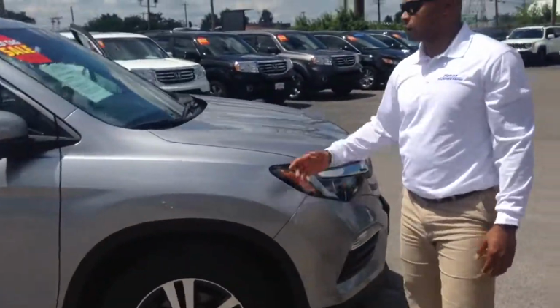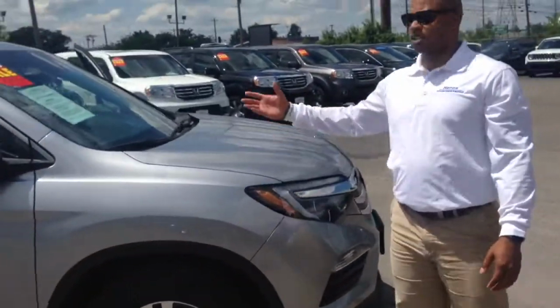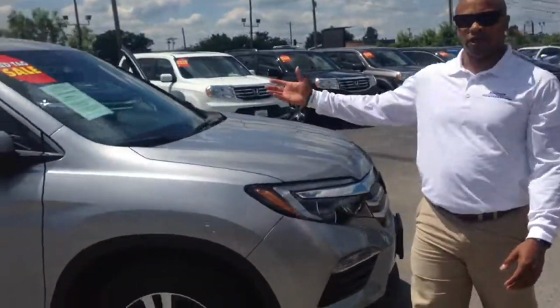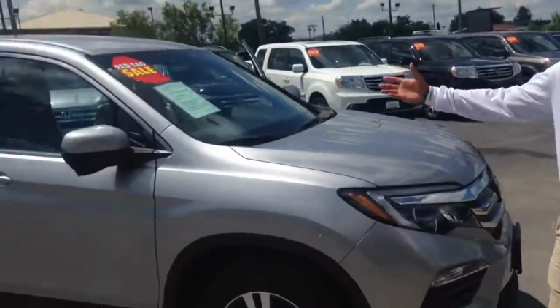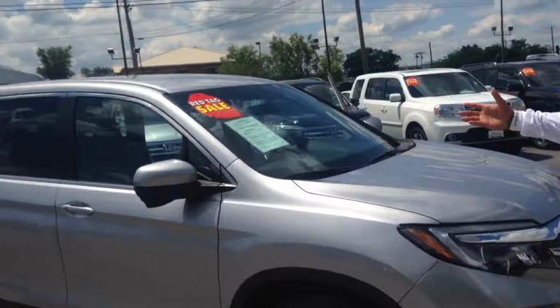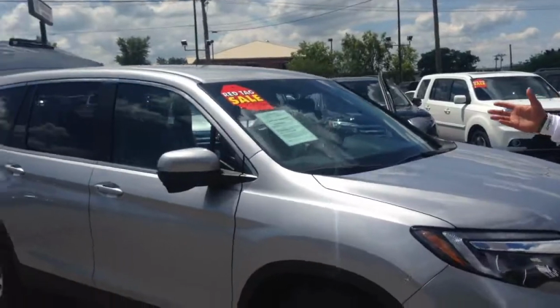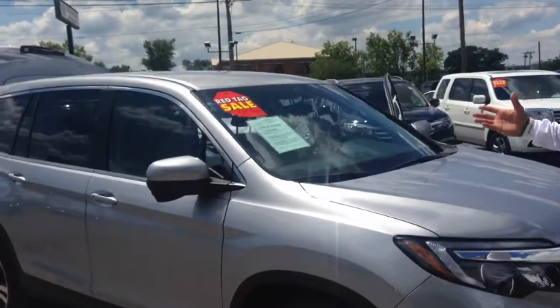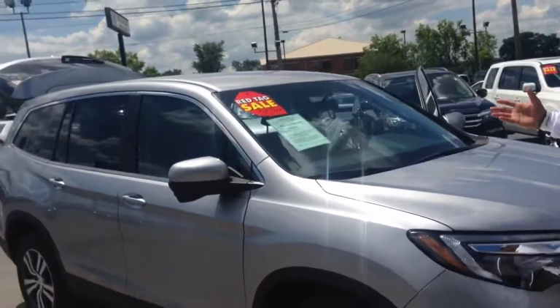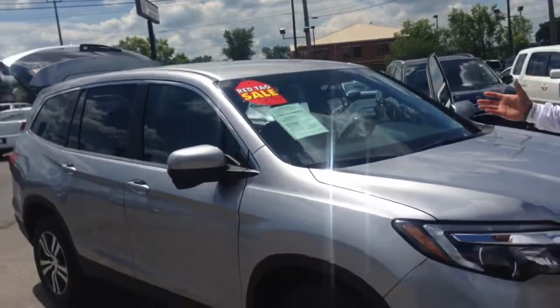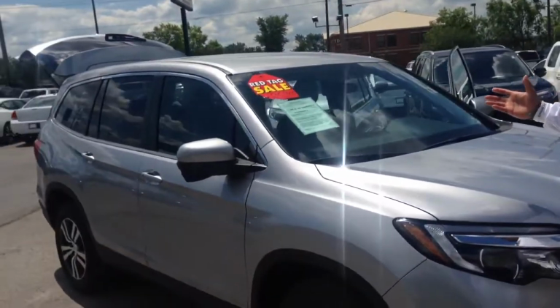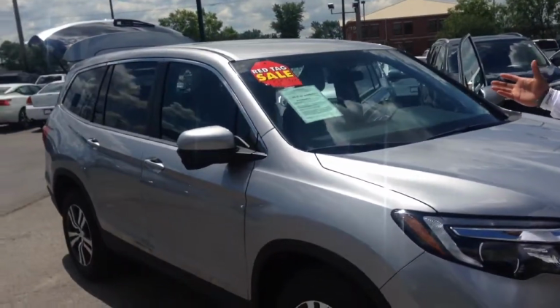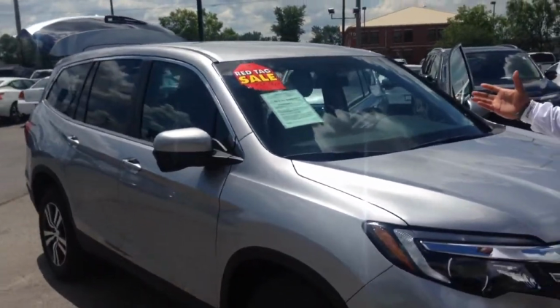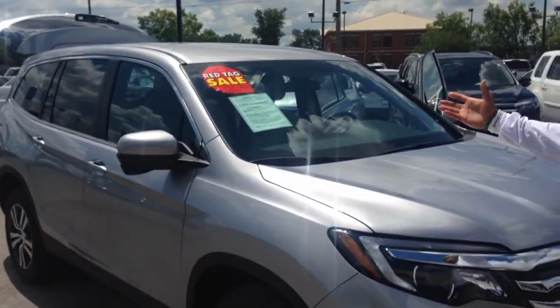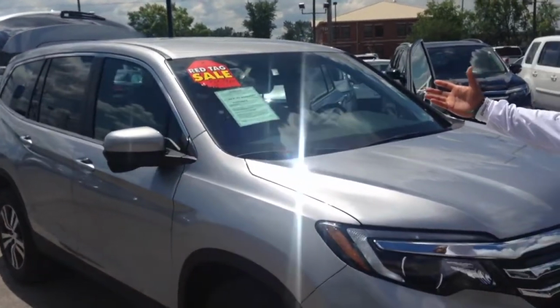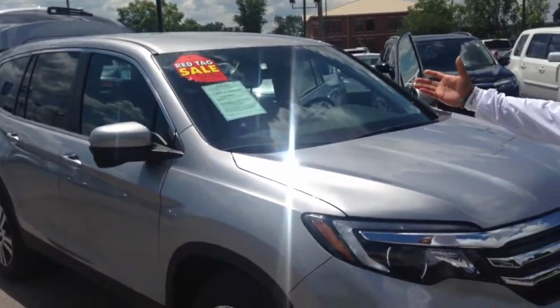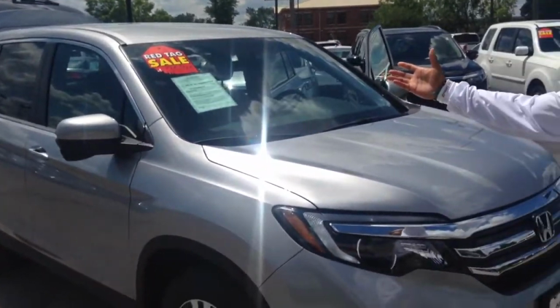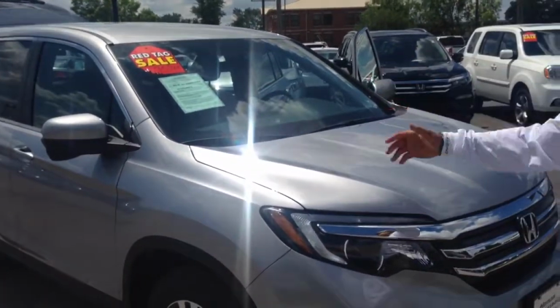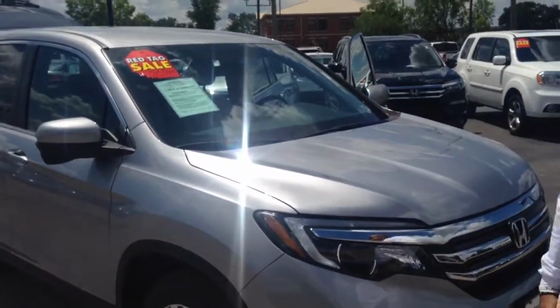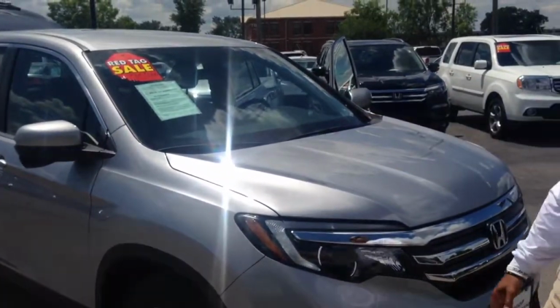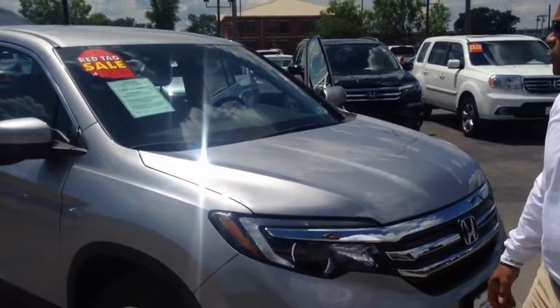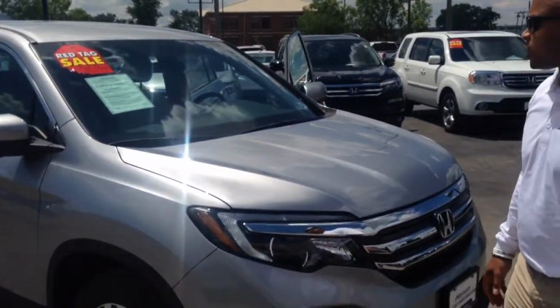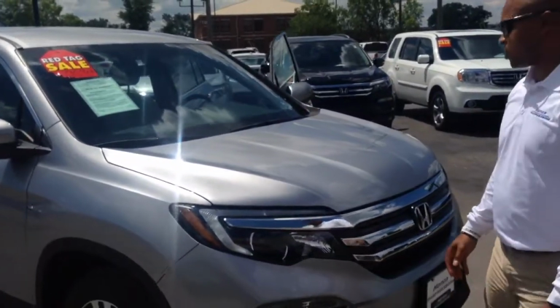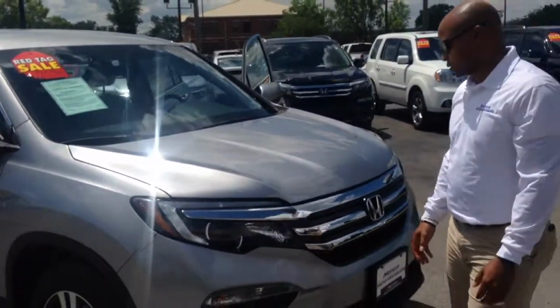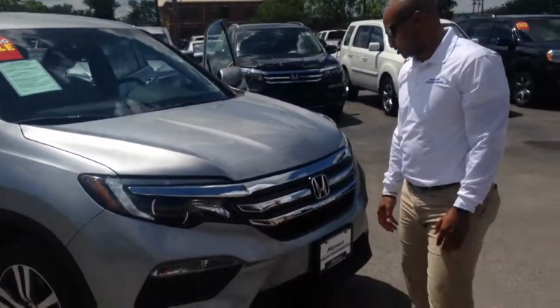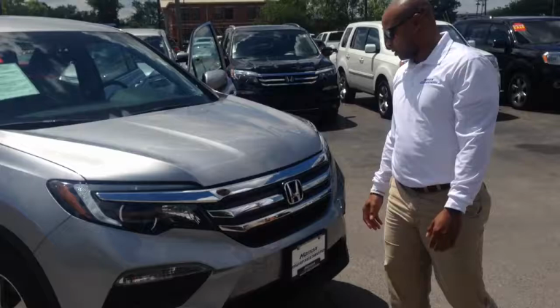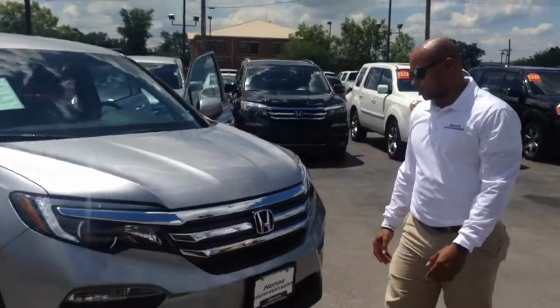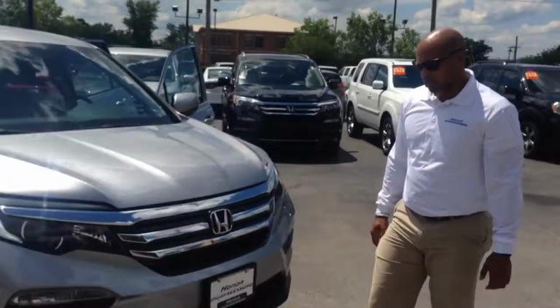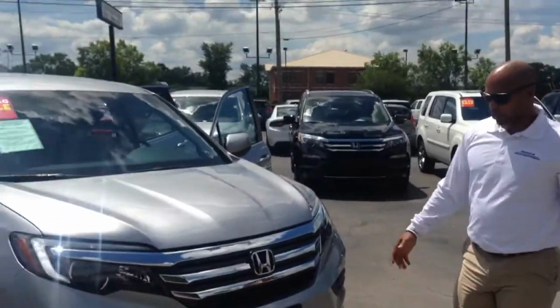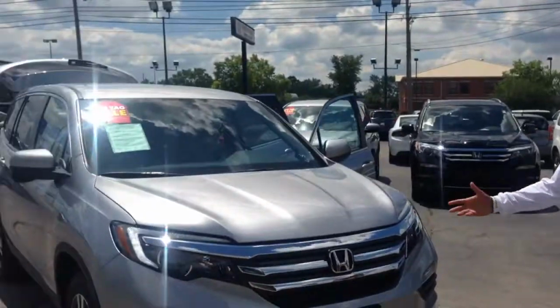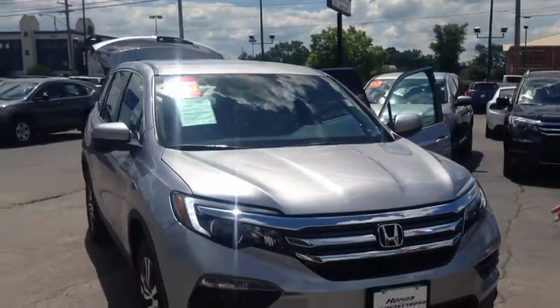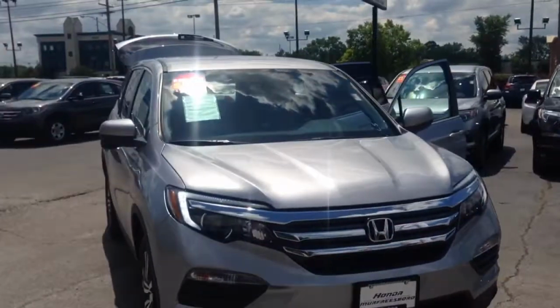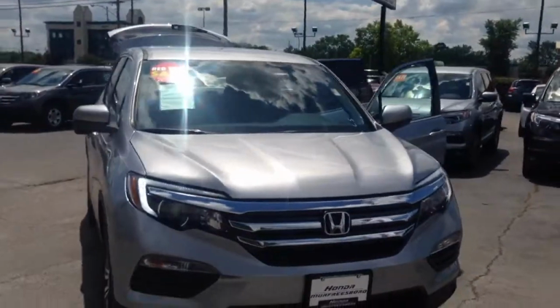Price of the vehicle — we've still got it here on the front of the car. That is $35,900. It's a beautiful, beautiful car.